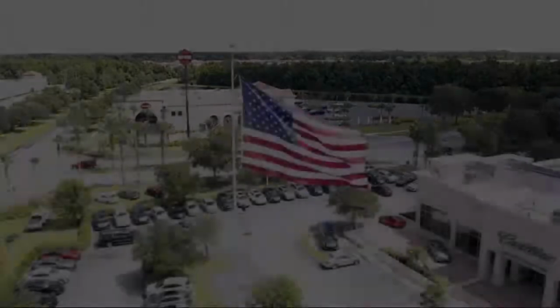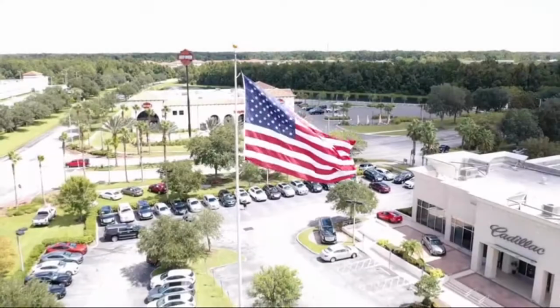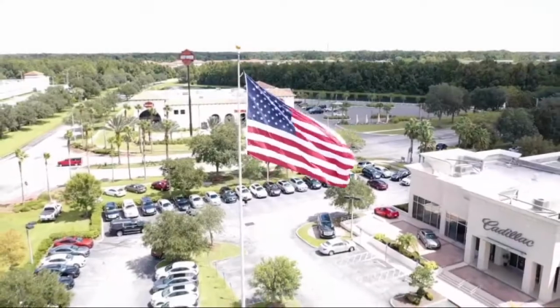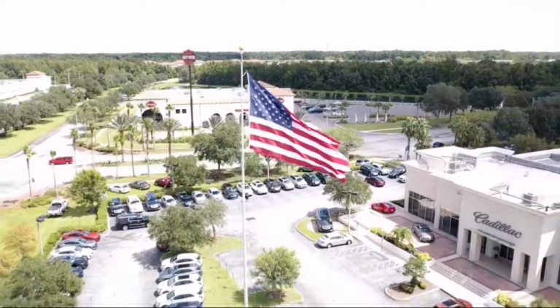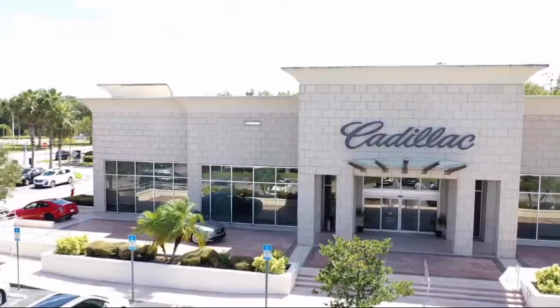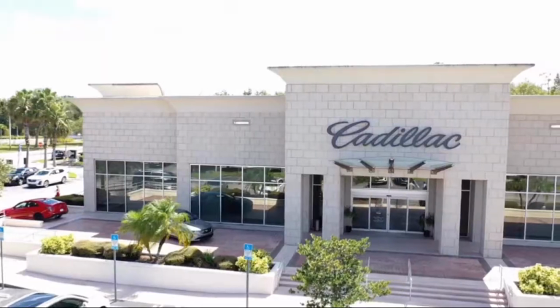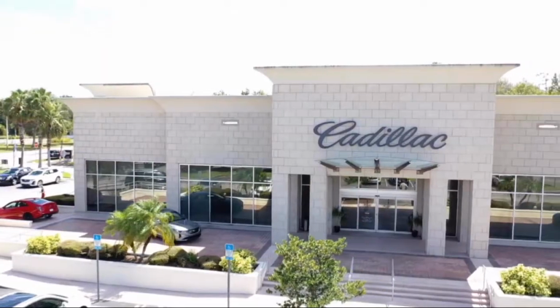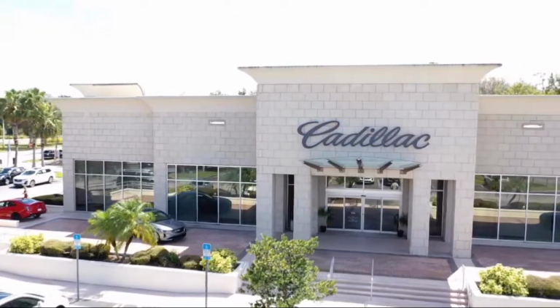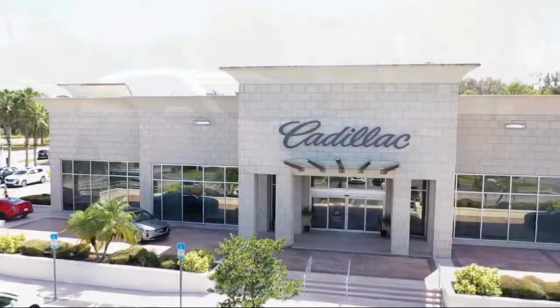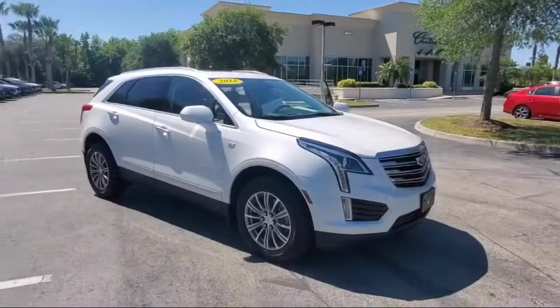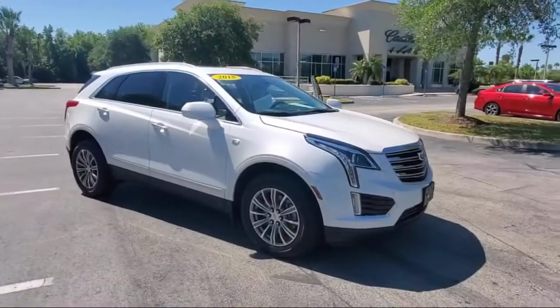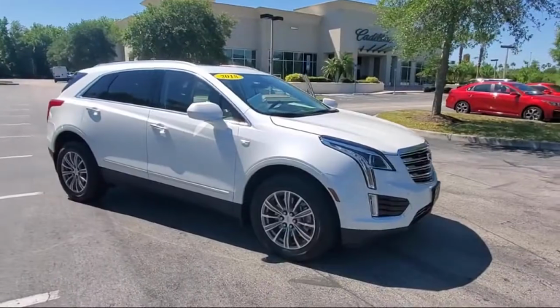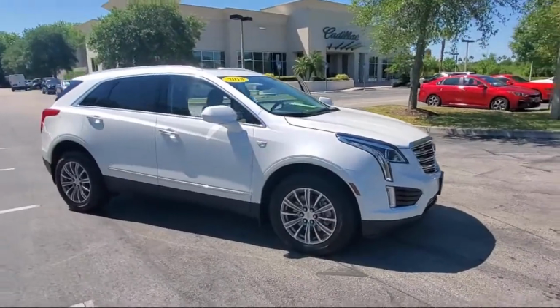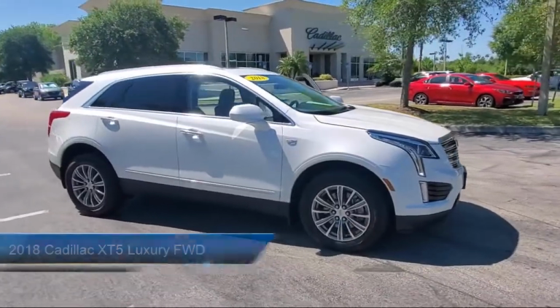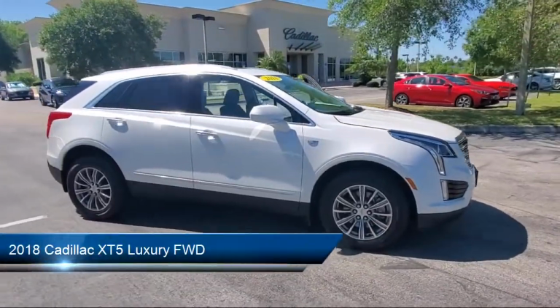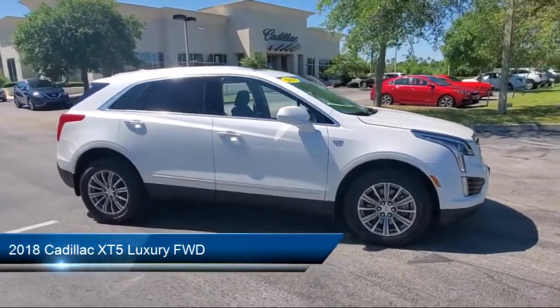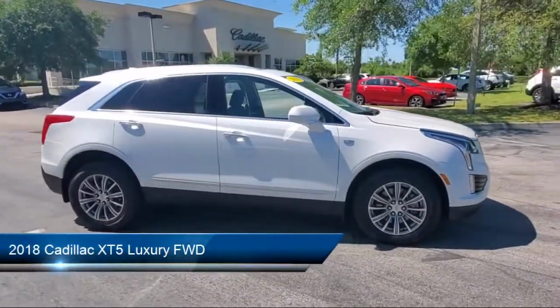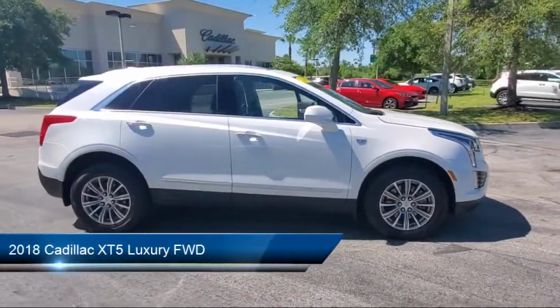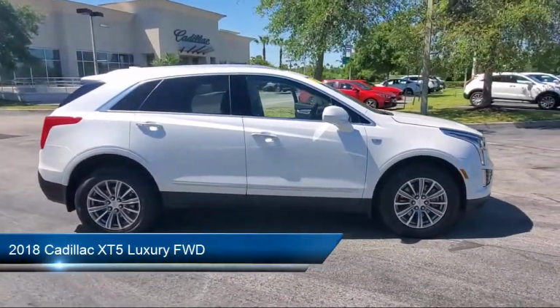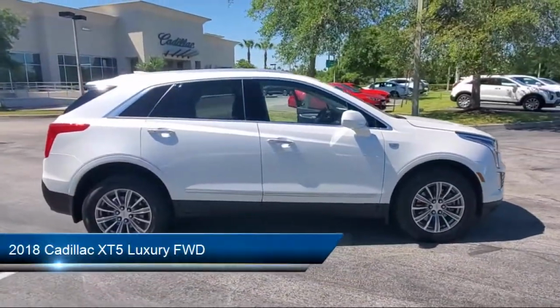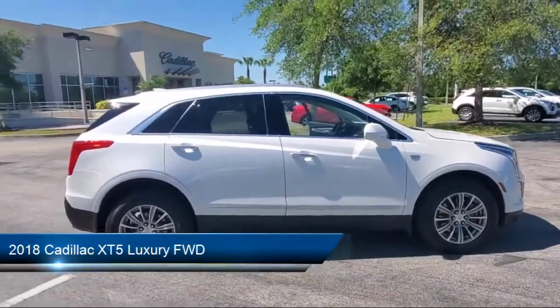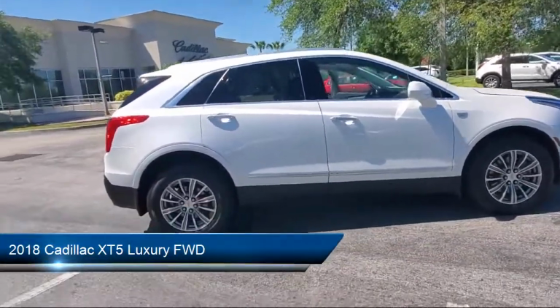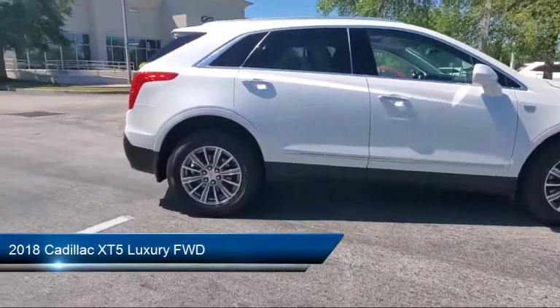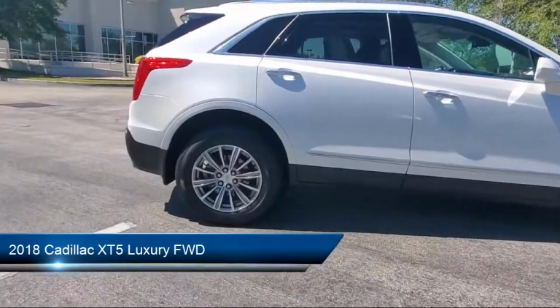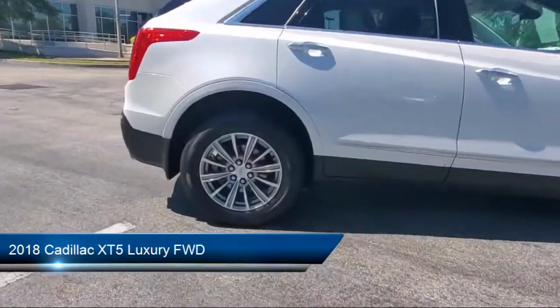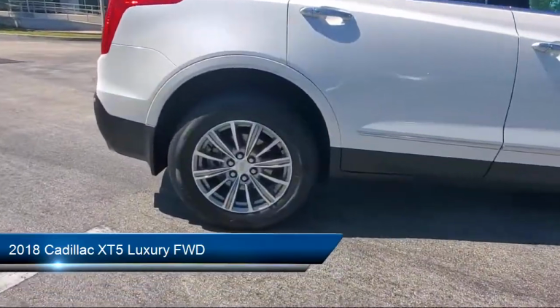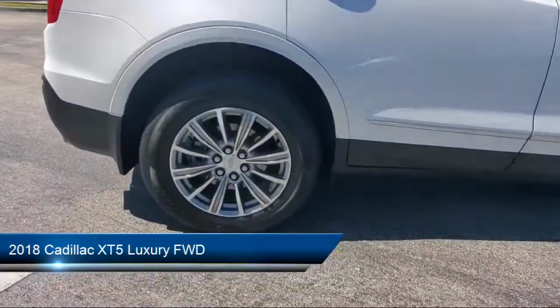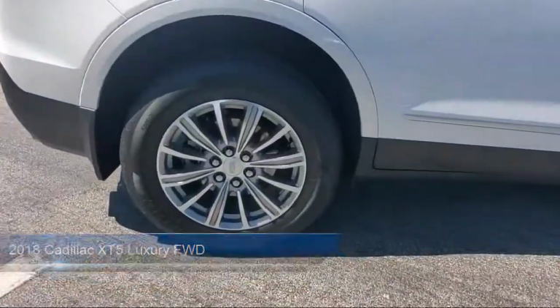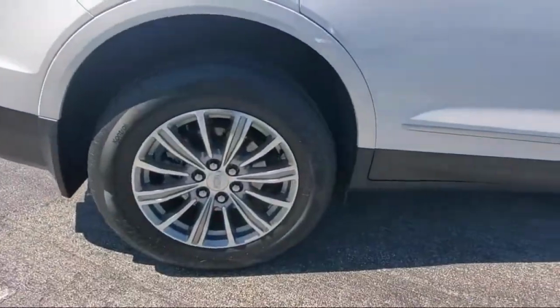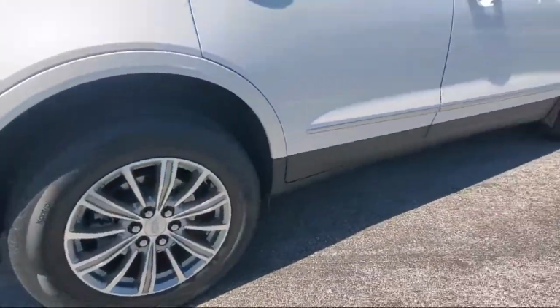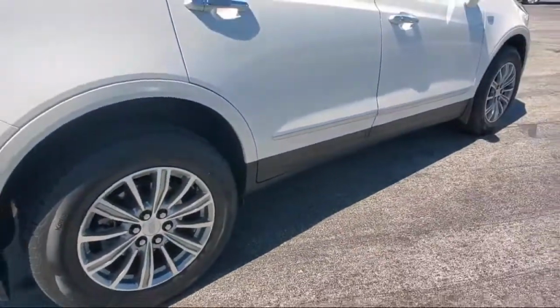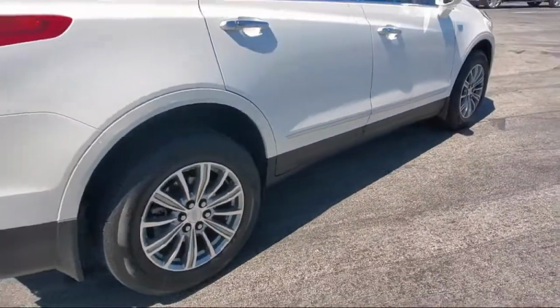Welcome to Fields Cadillac St. Augustine, and here's a look at another one of our great vehicles from our inventory. It comes equipped with climate control, keyless entry, rain-sensitive windshield wipers, and a following distance indicator.